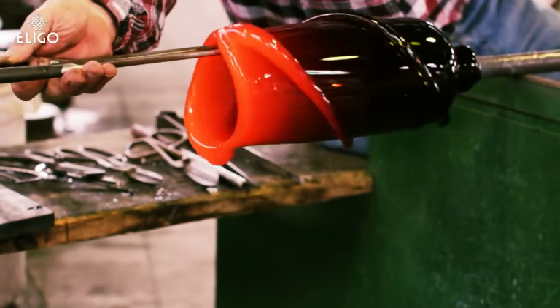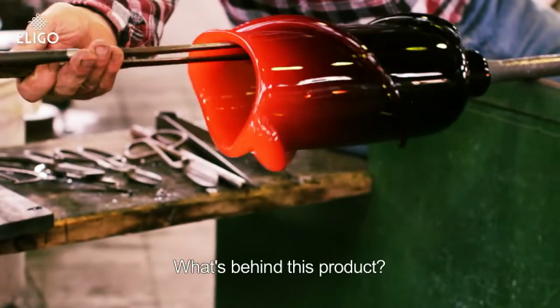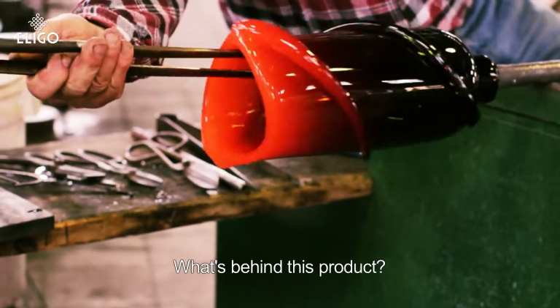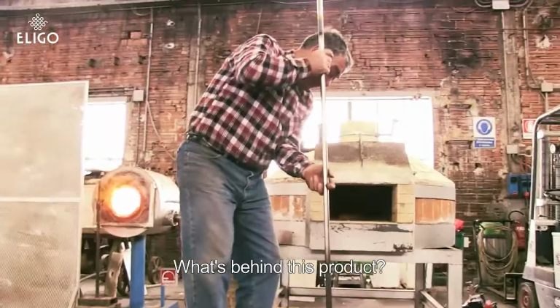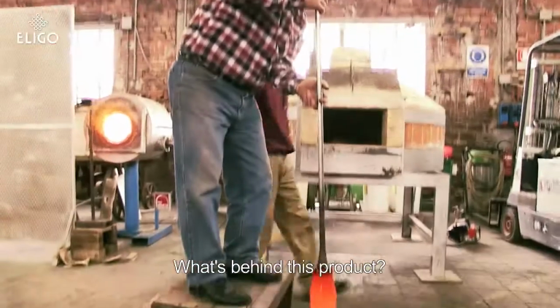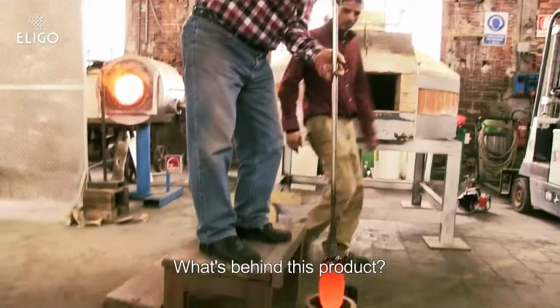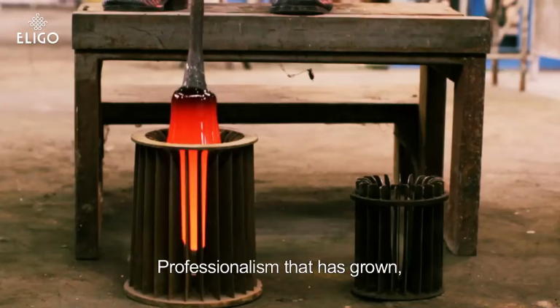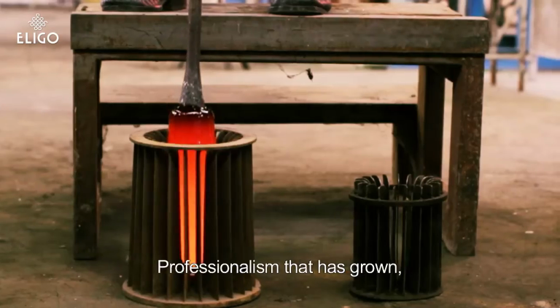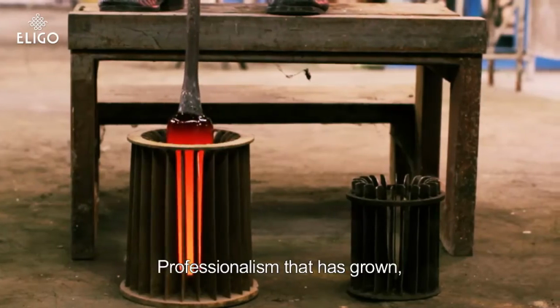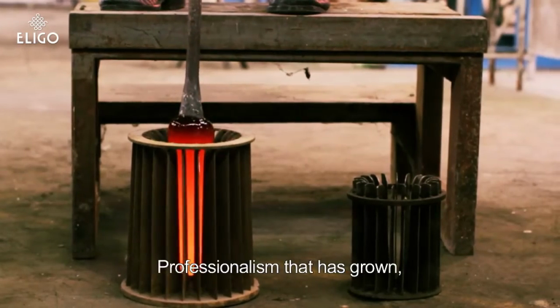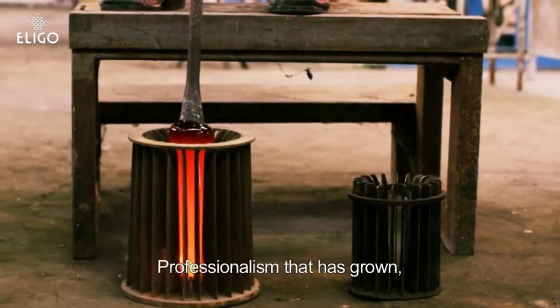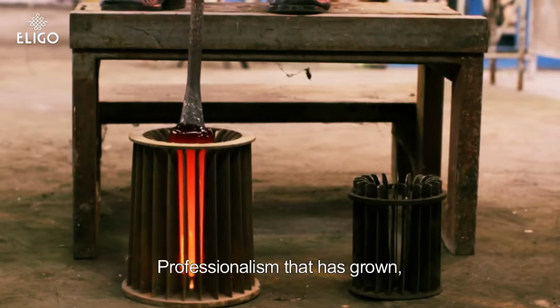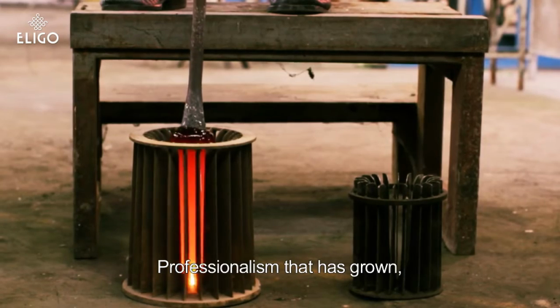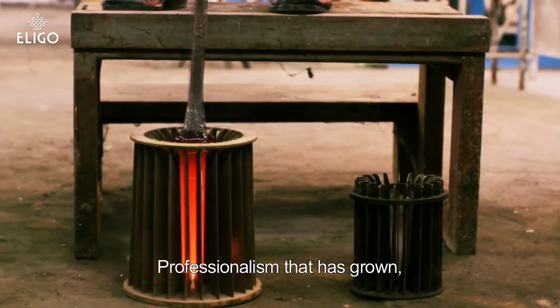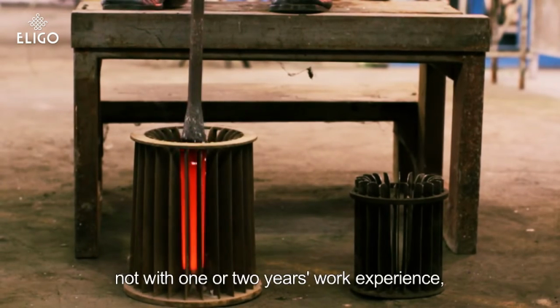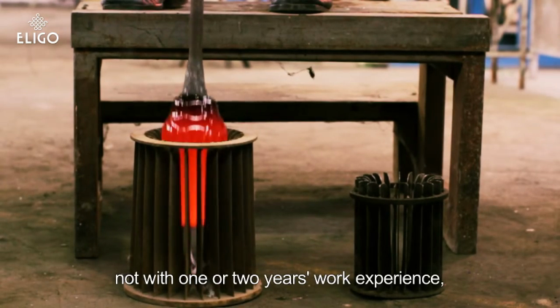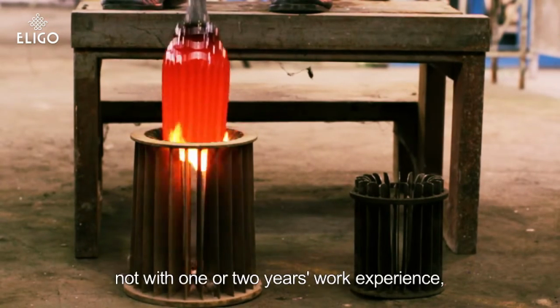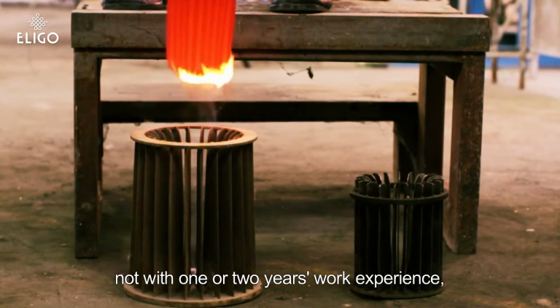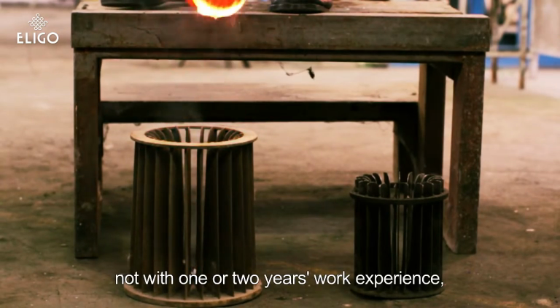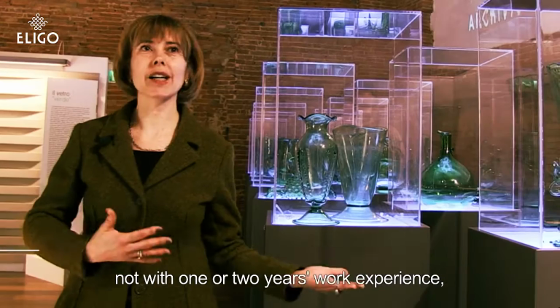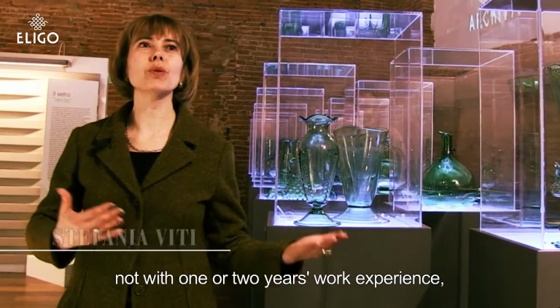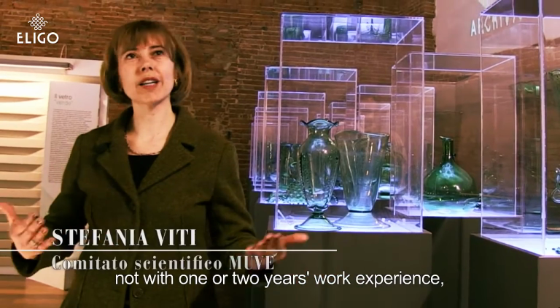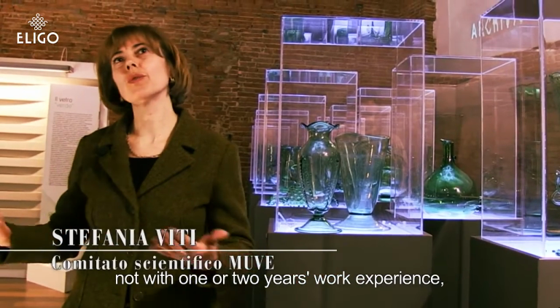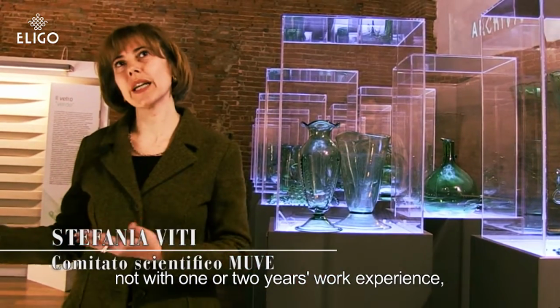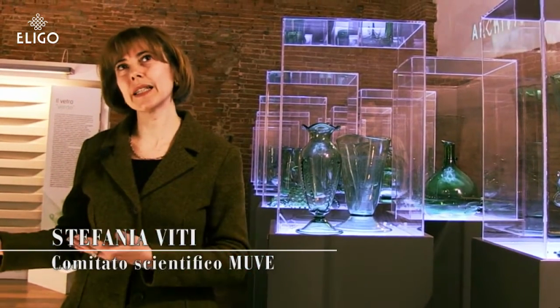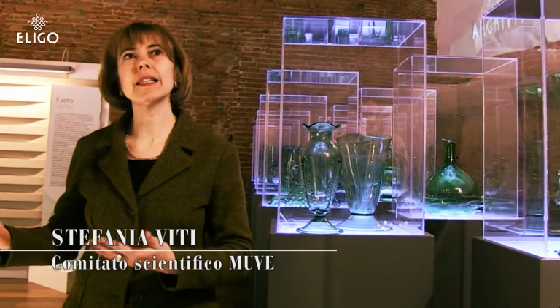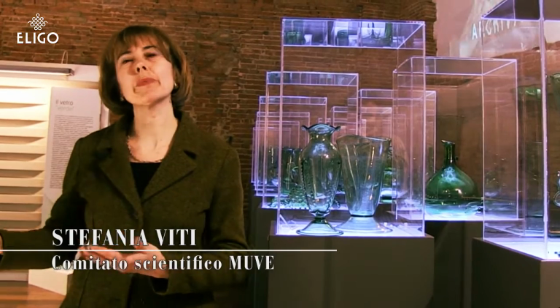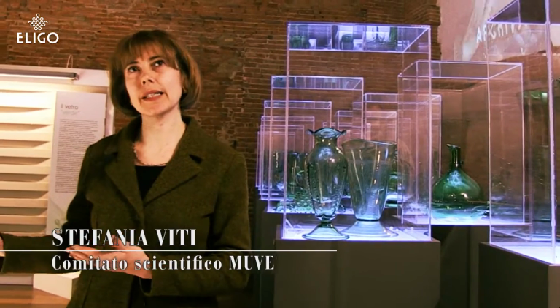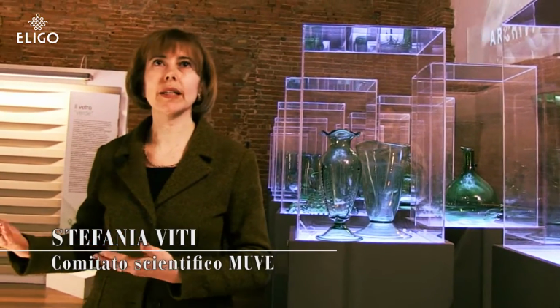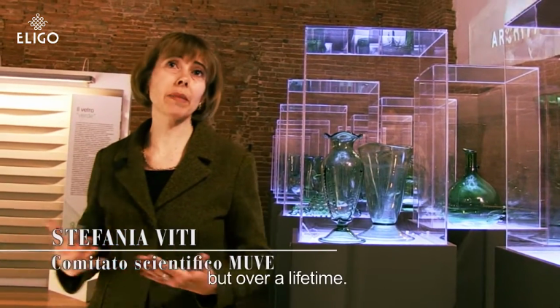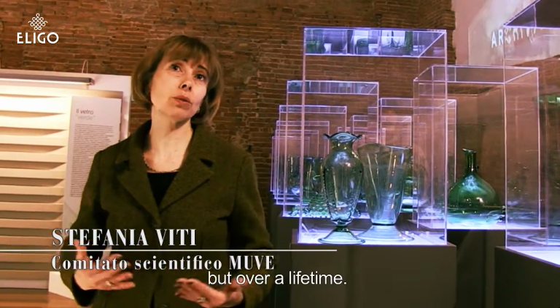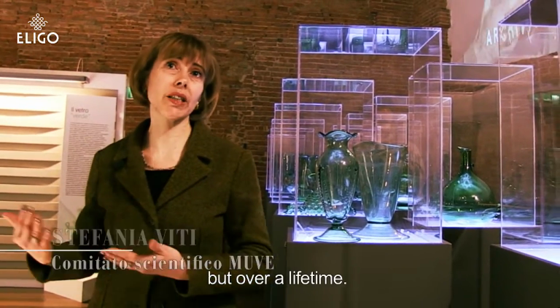What does this product look like? It is a mature profession — not within a year or two years of work experience, but within a lifetime.